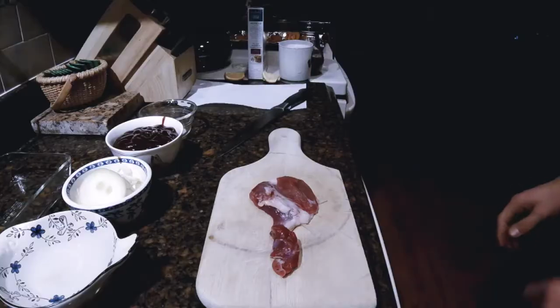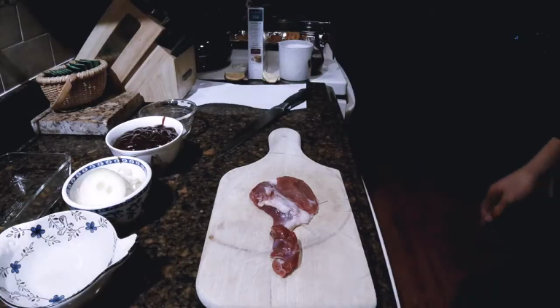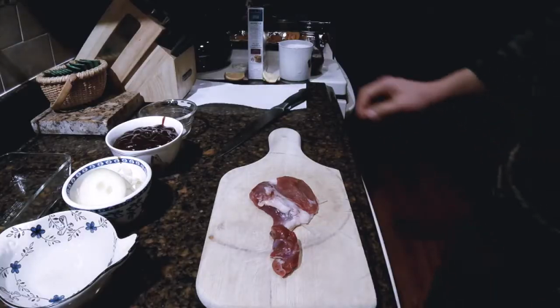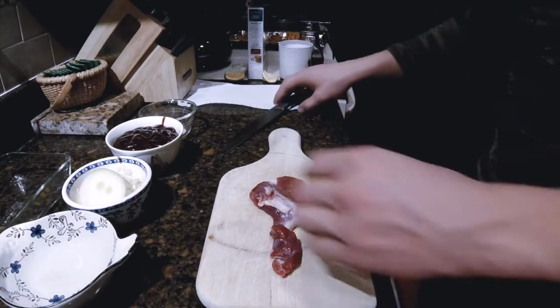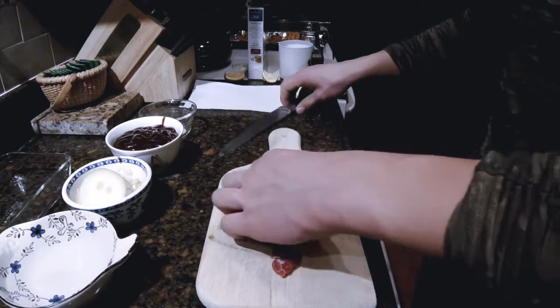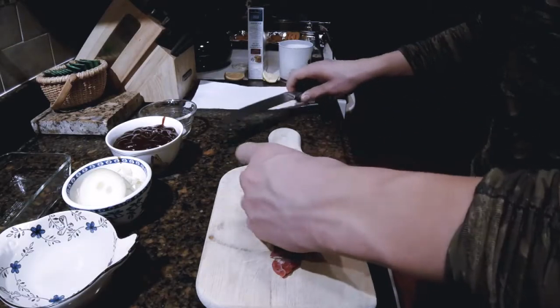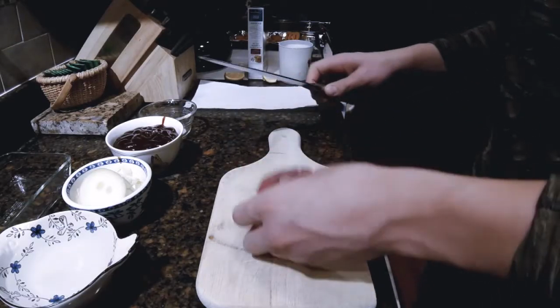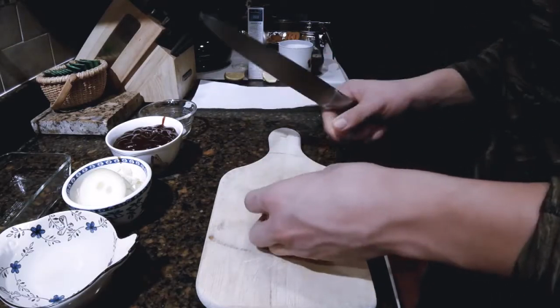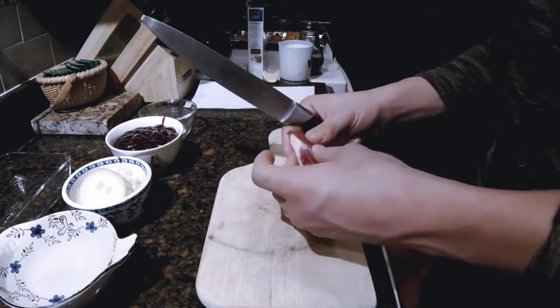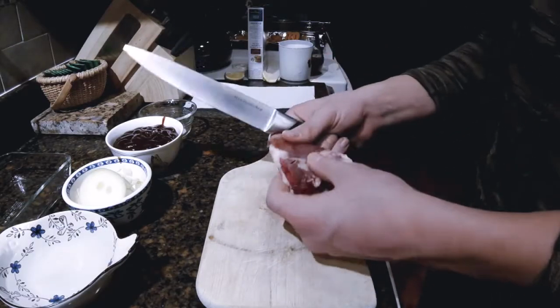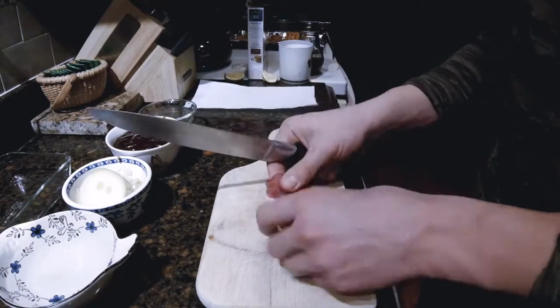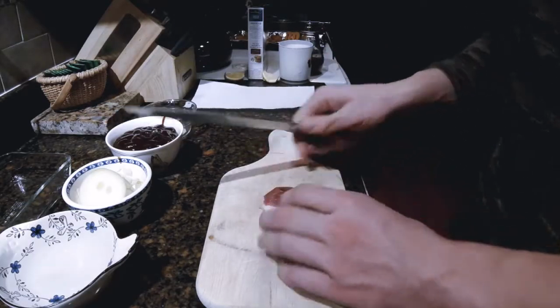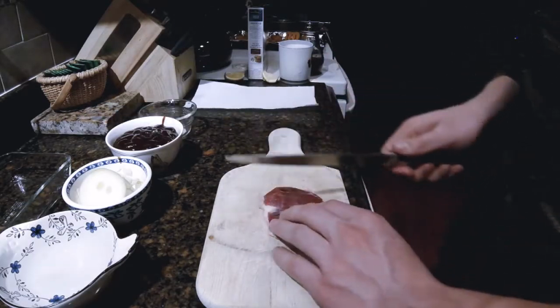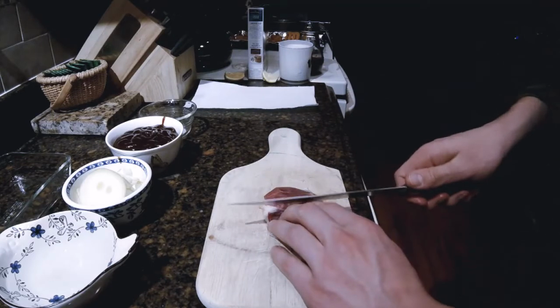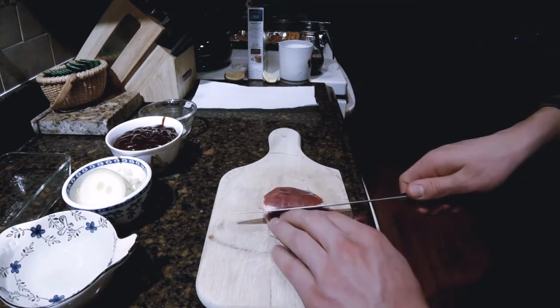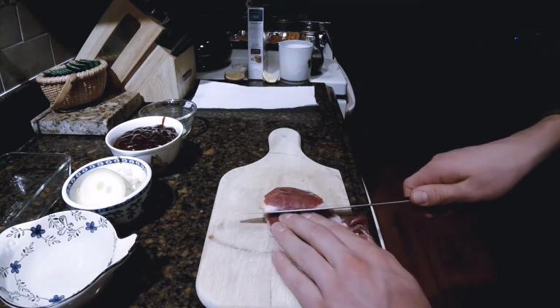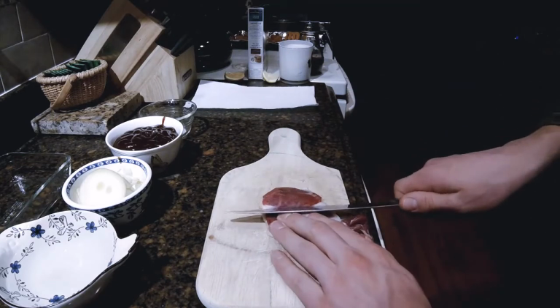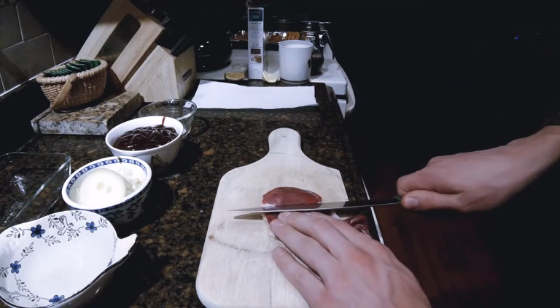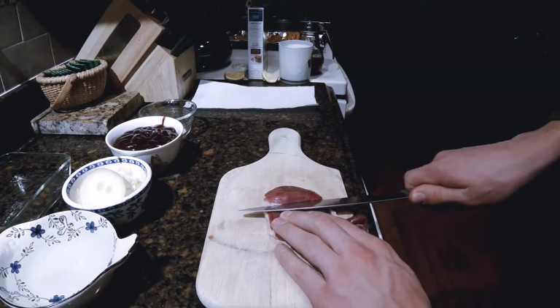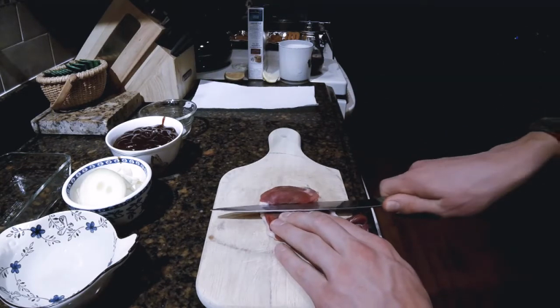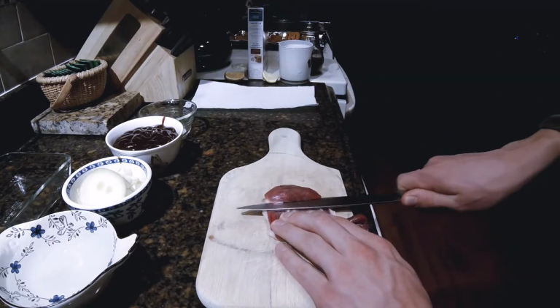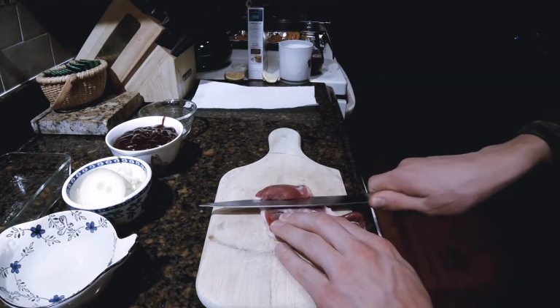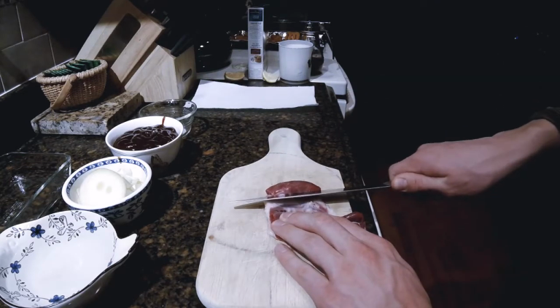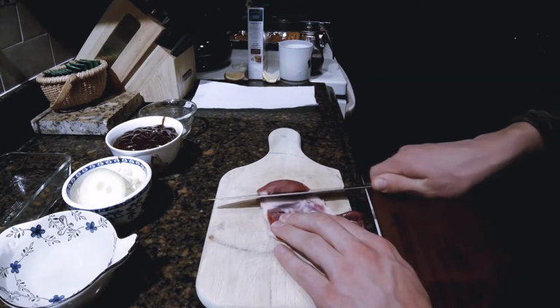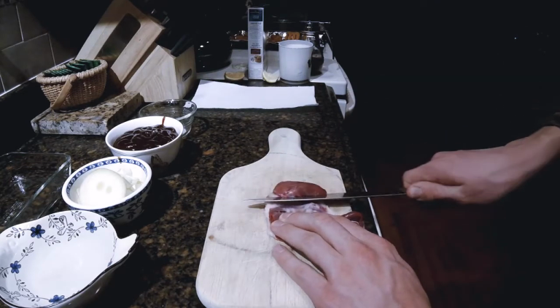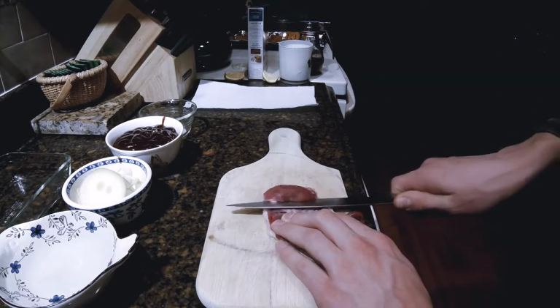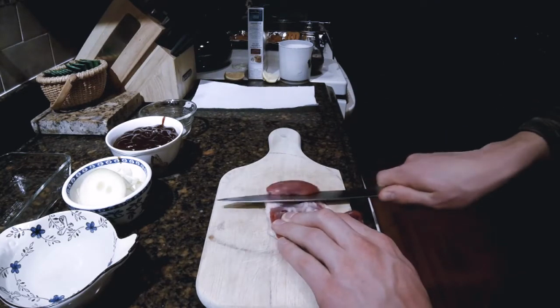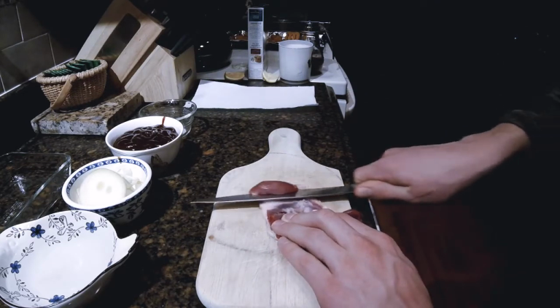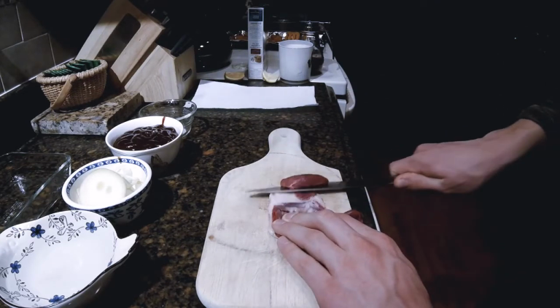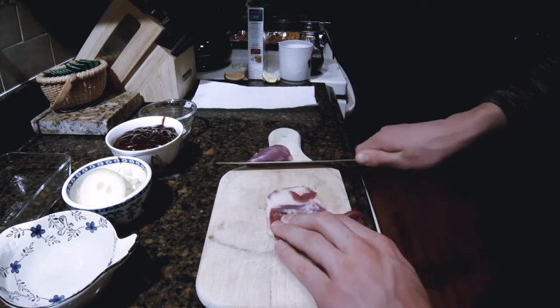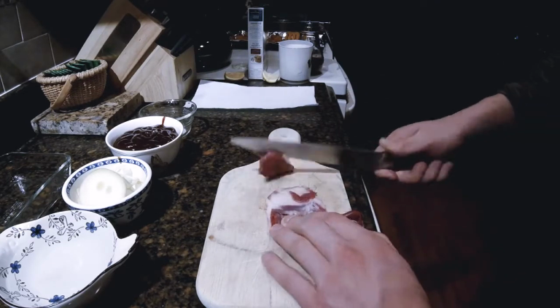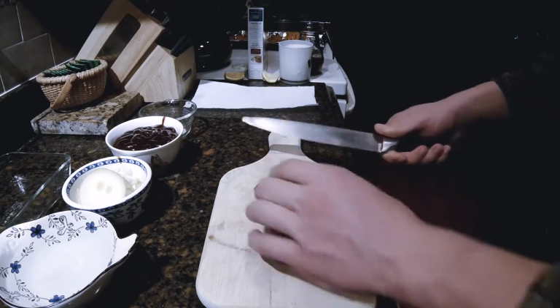So the first thing you want to do is to start by trimming all the fat off your raccoon meat.